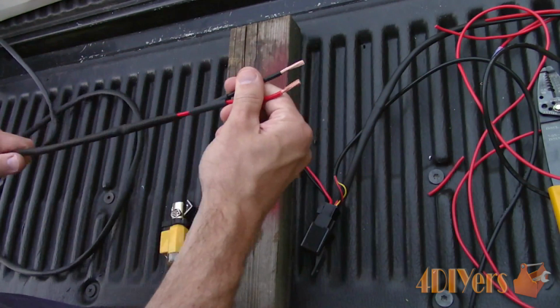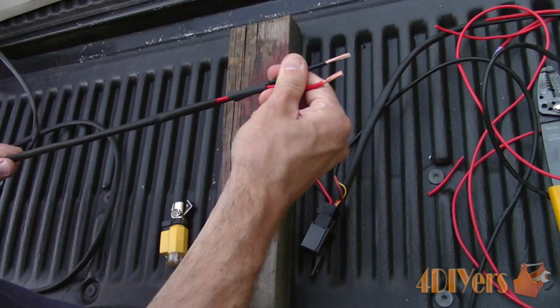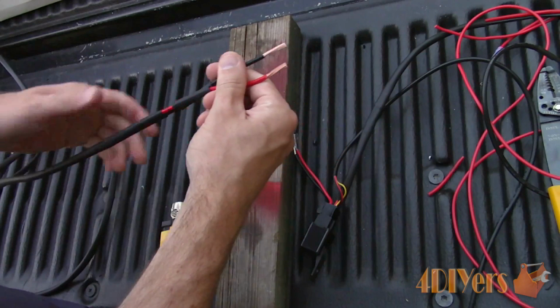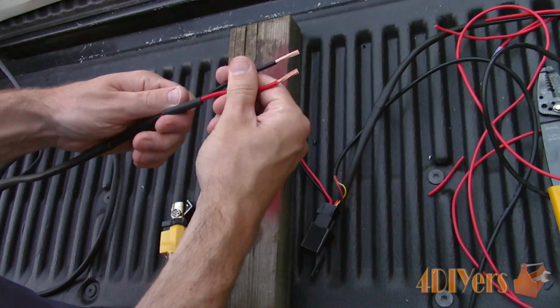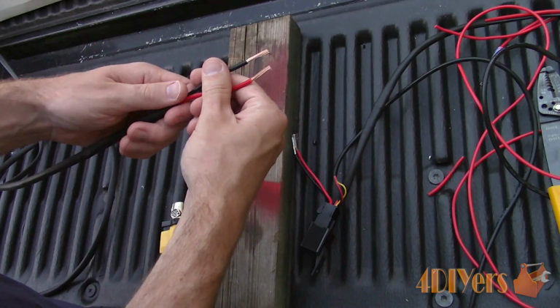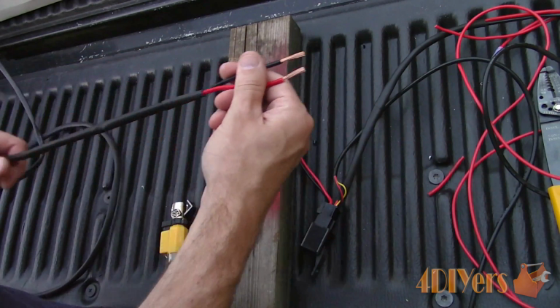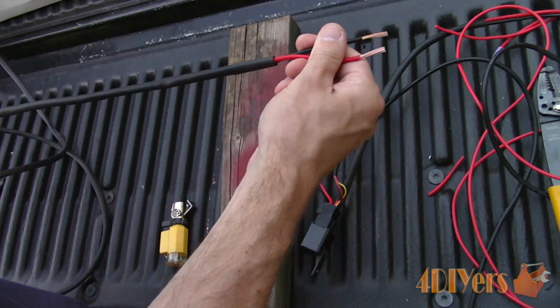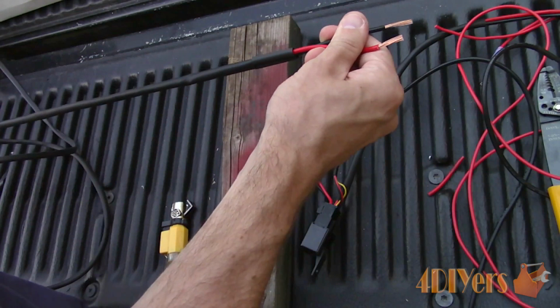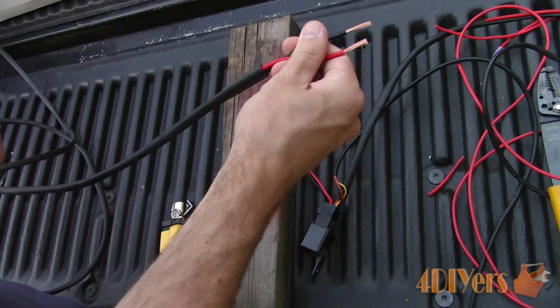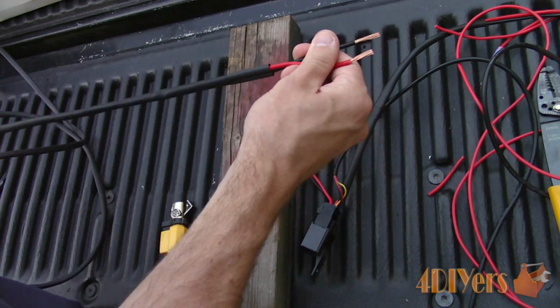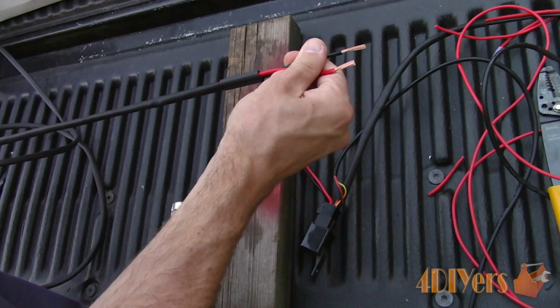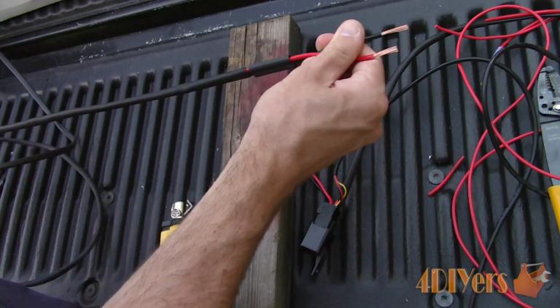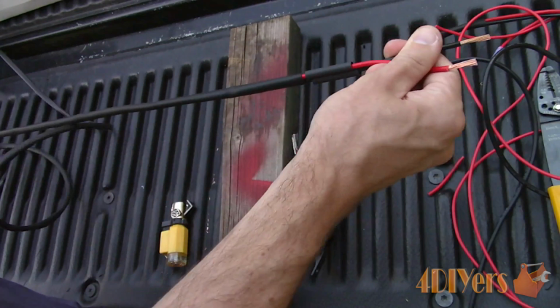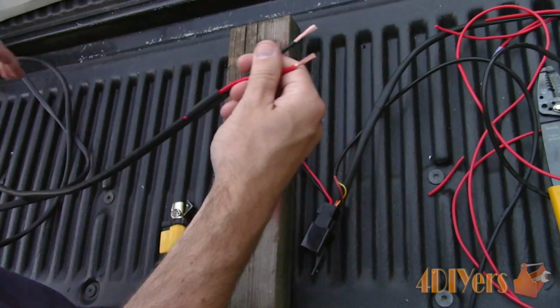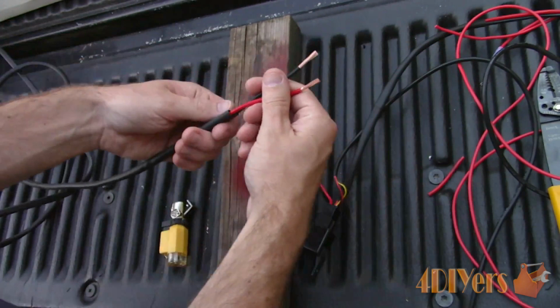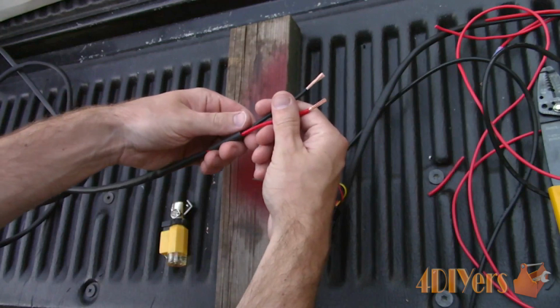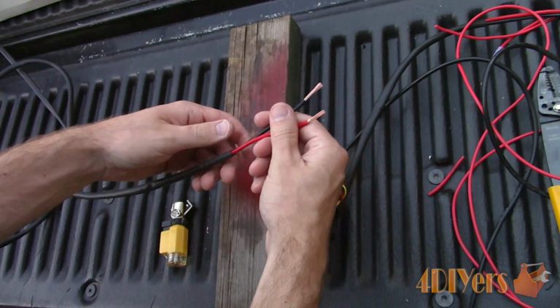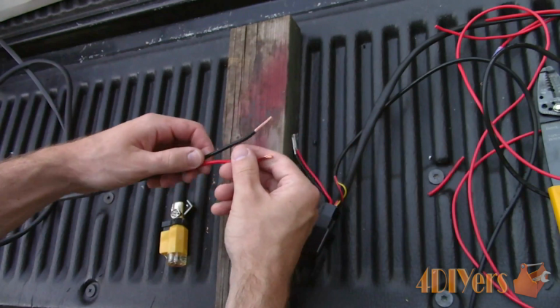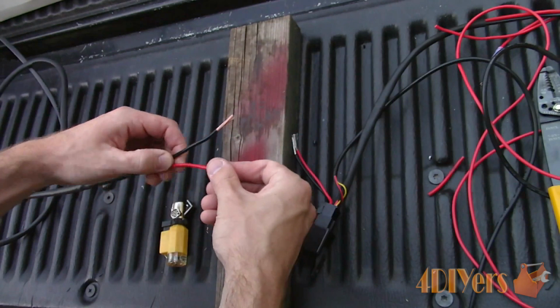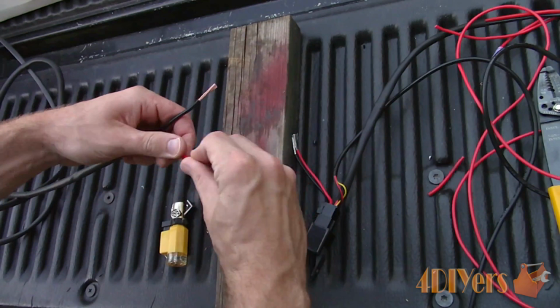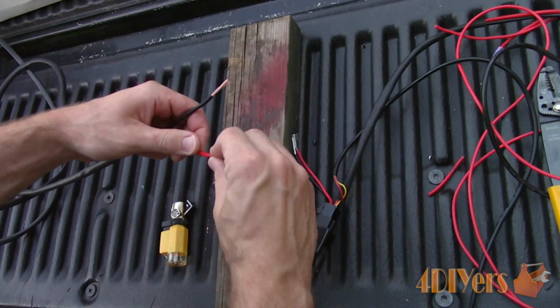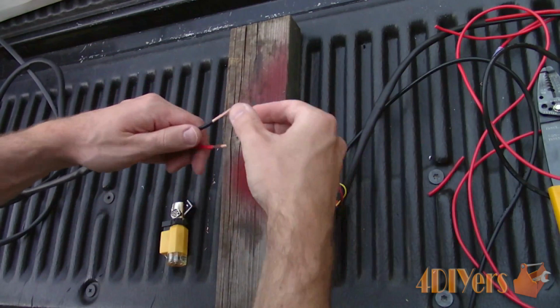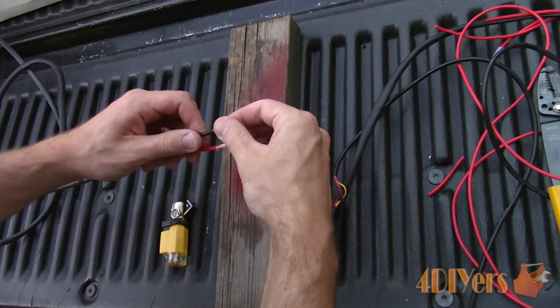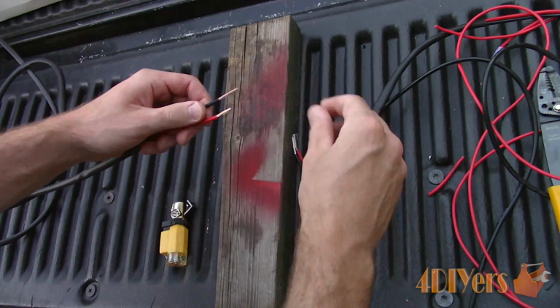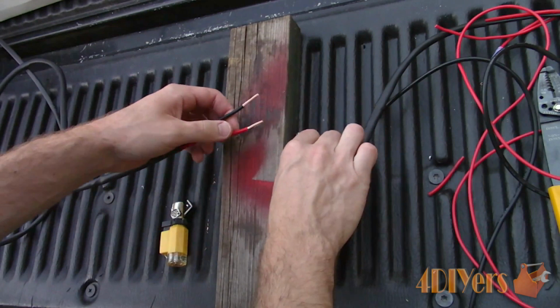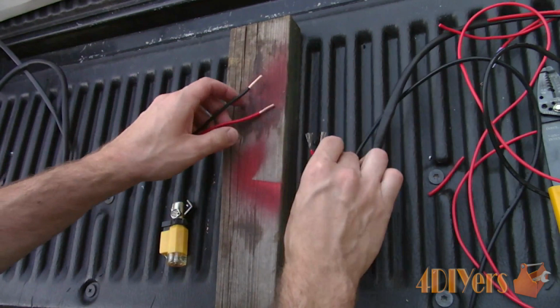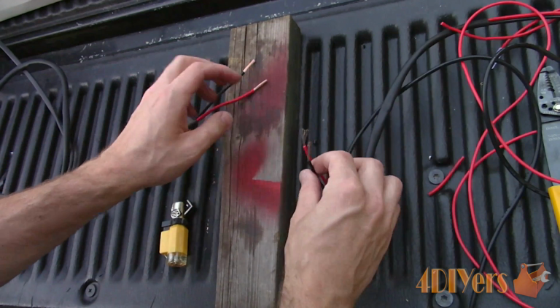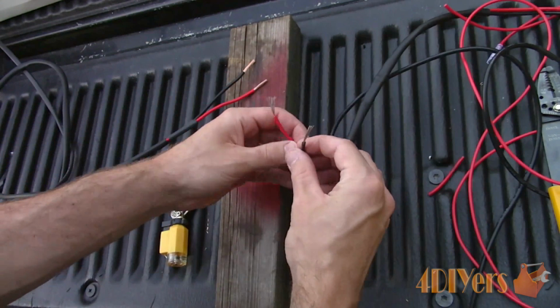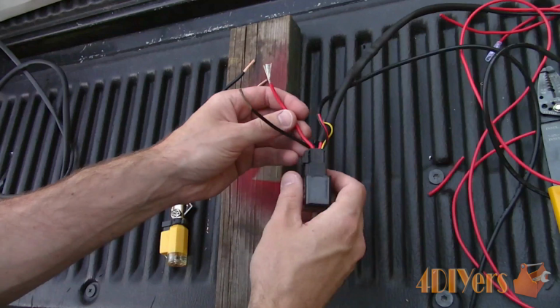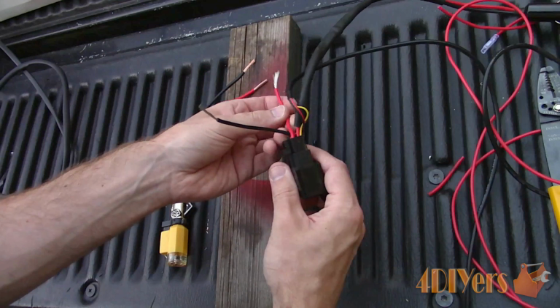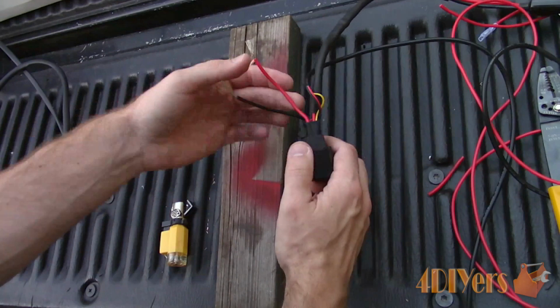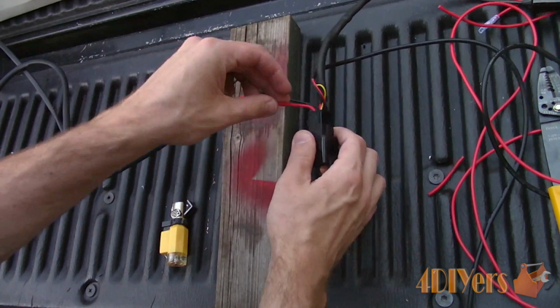For this, I am using adhesive filled shrink tube, as this will be used in an outdoor application so it's protected from any moisture or water which could corrode the conductor. If you are using heat shrink, install it before twisting the wires together.